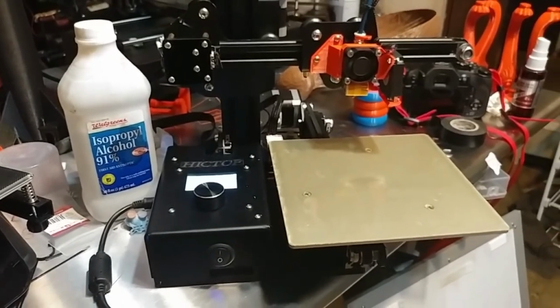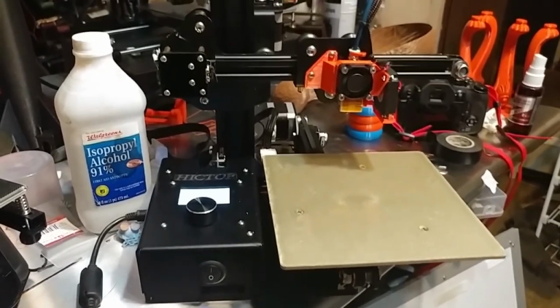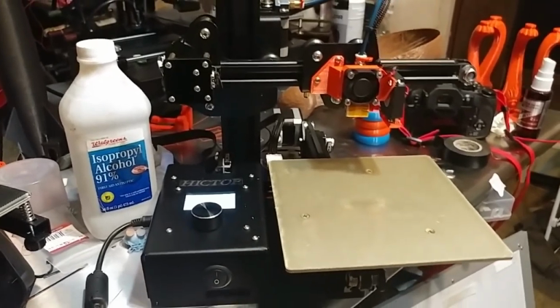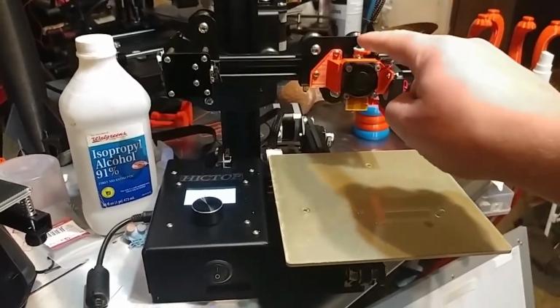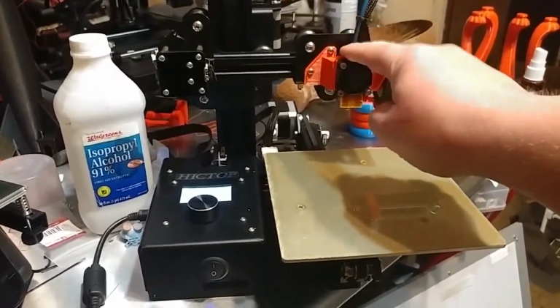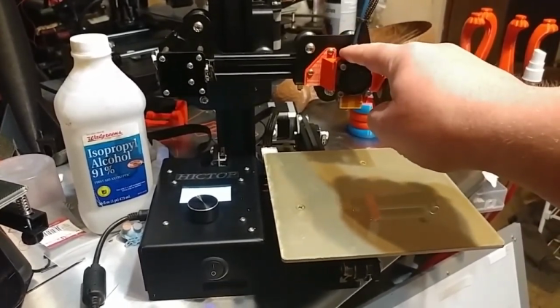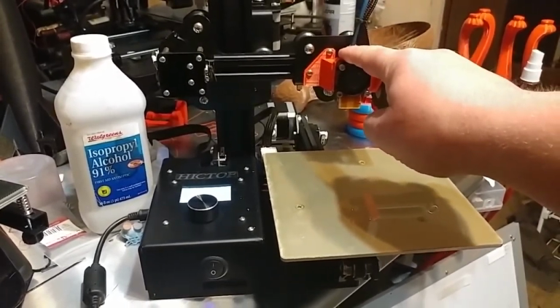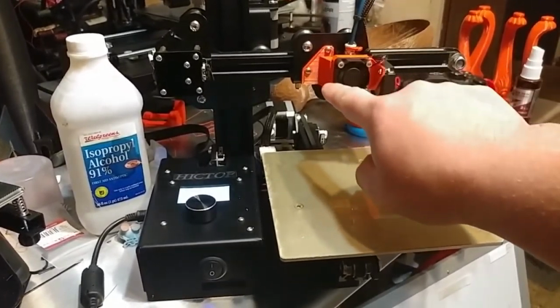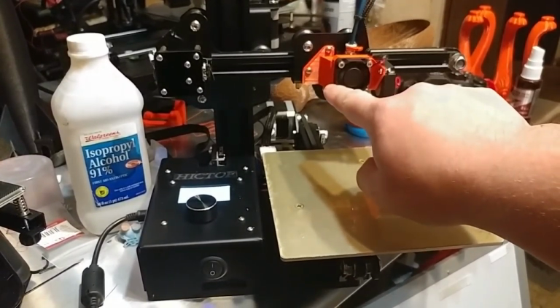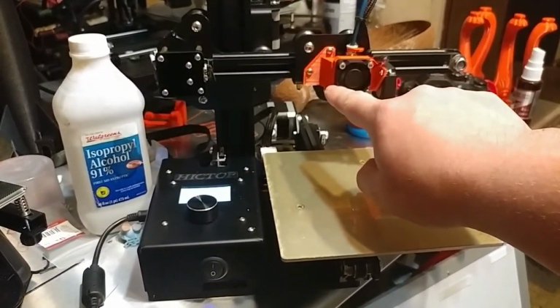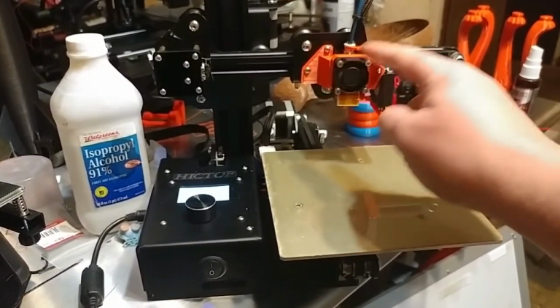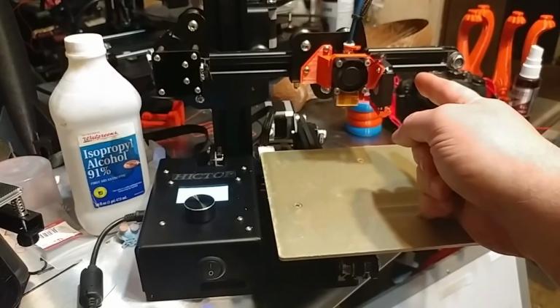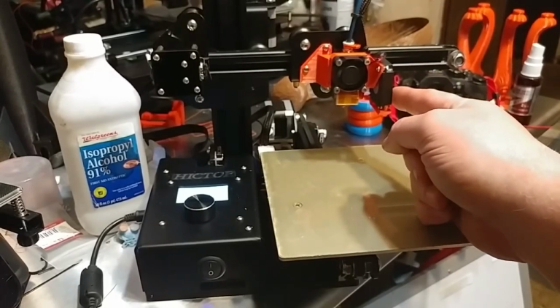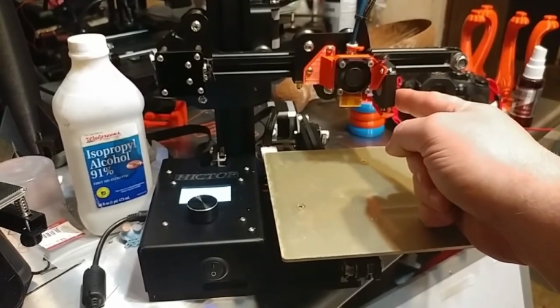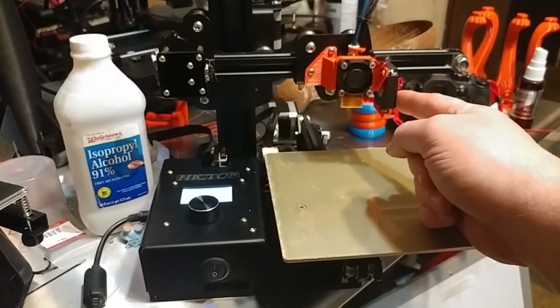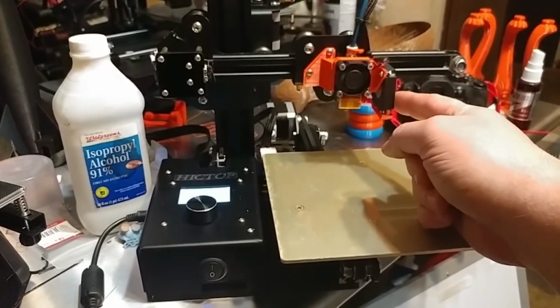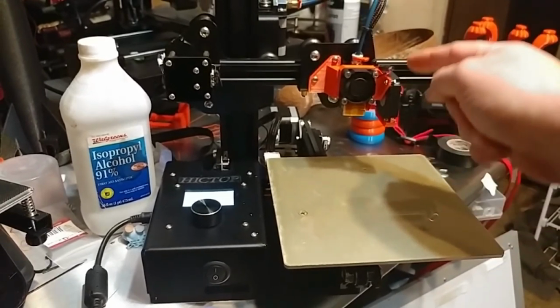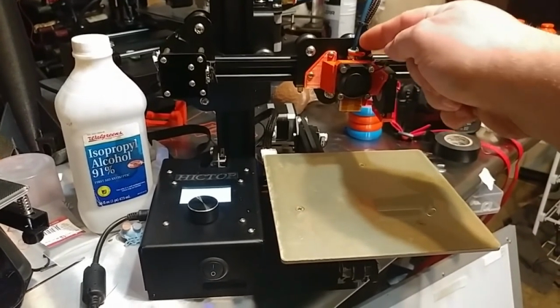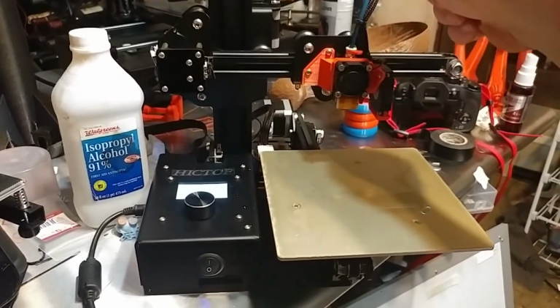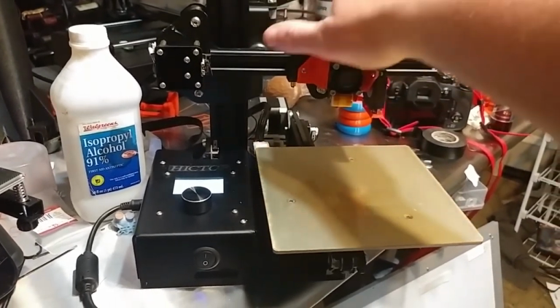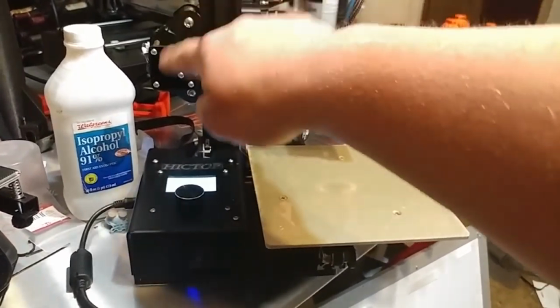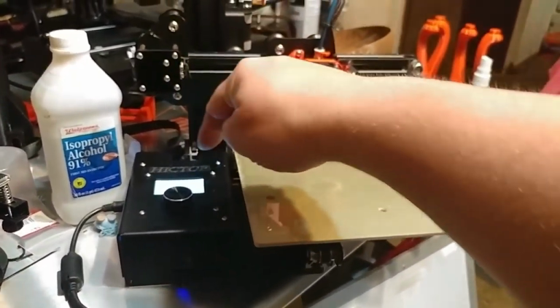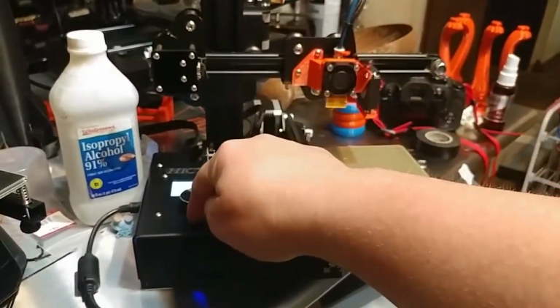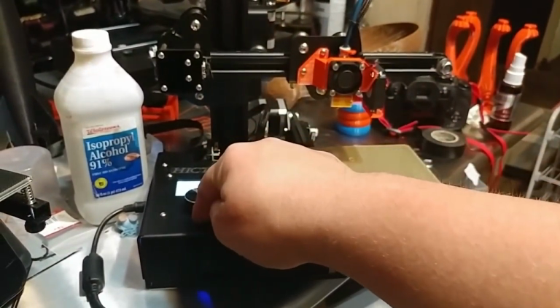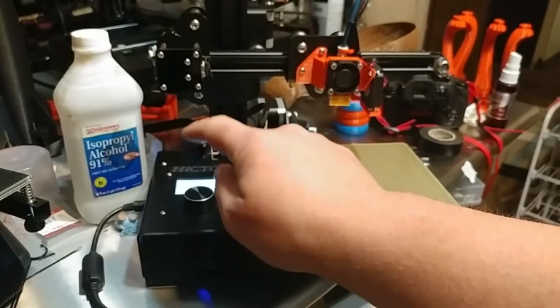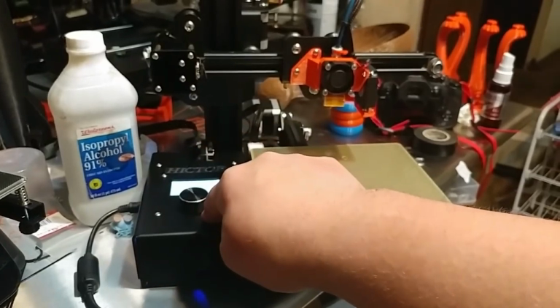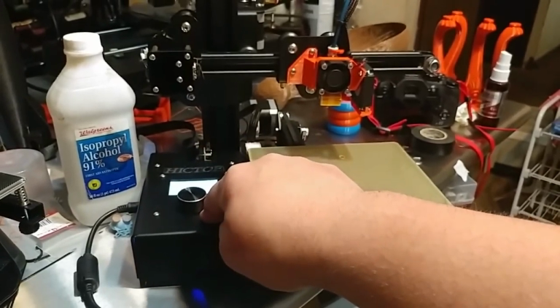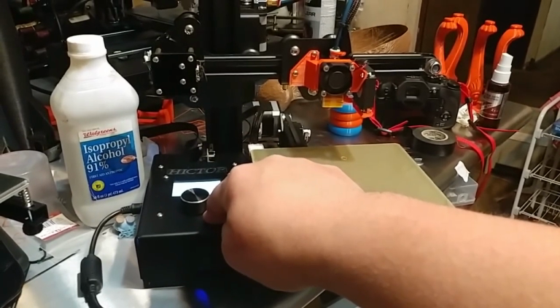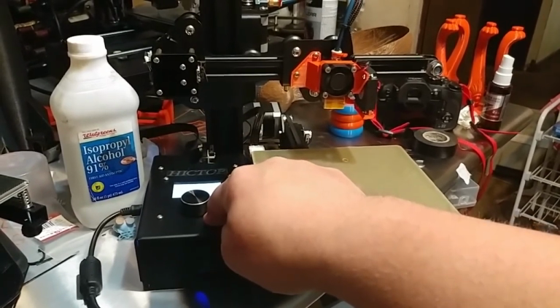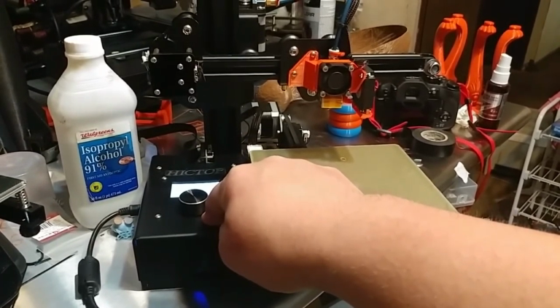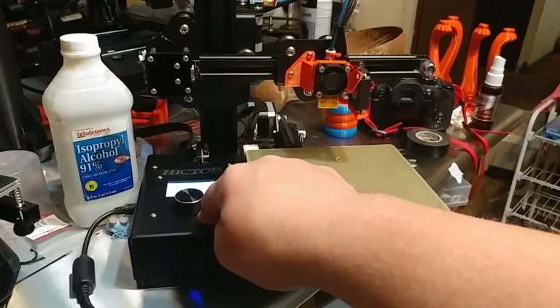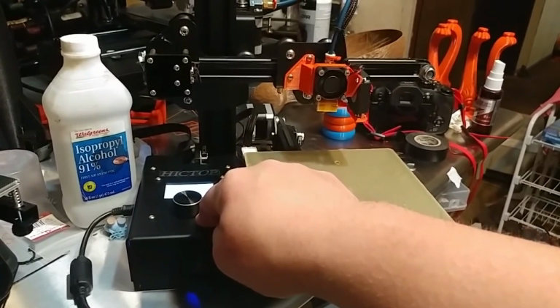It has my custom shroud, the 30 millimeter quiet fan, and the parts cooler which is plumbed through the nylon mesh into the brain box. It works like any other parts cooler fan does, so you can control it by G-code.